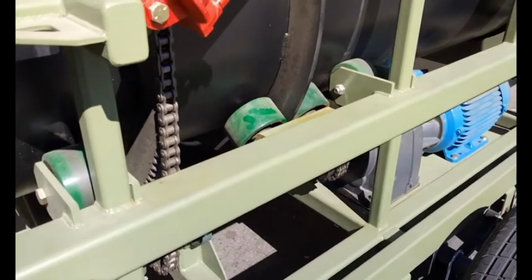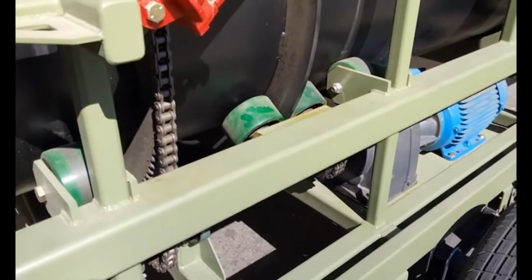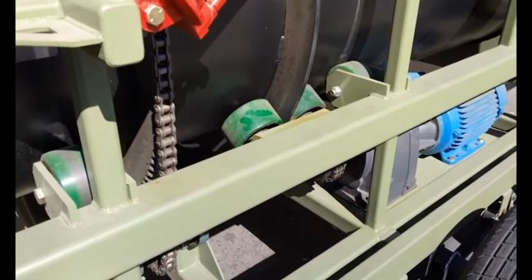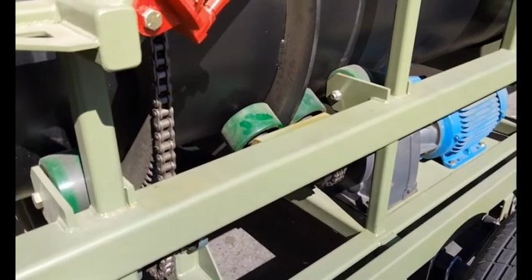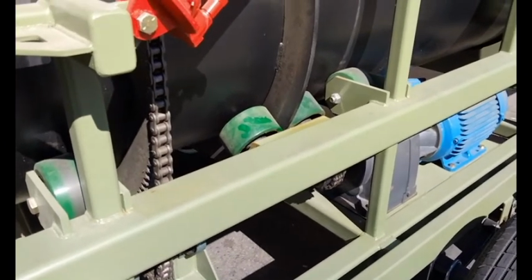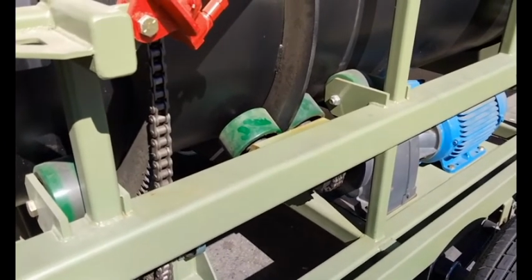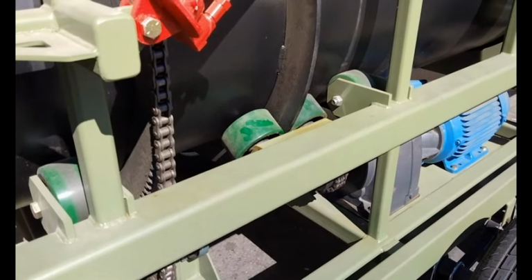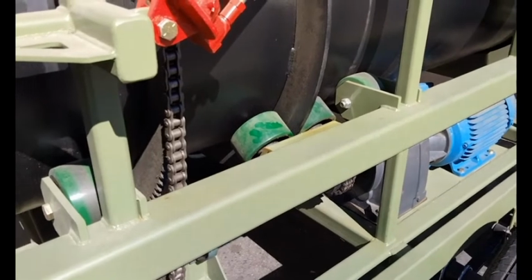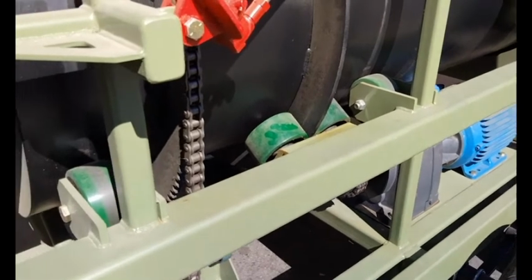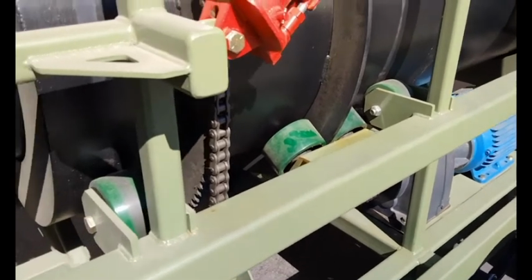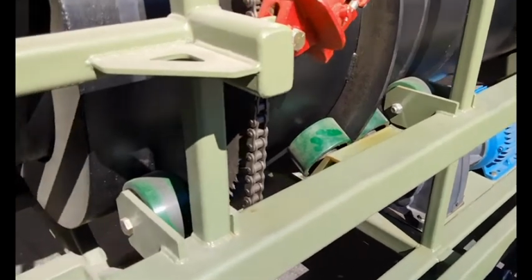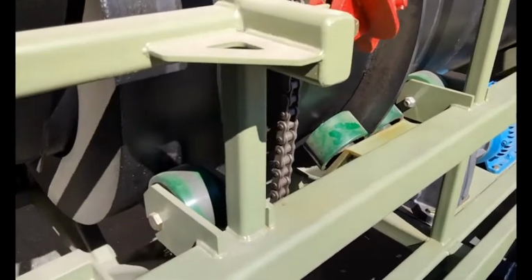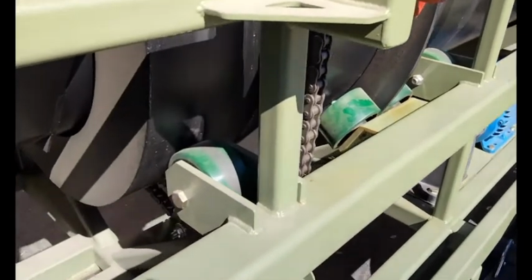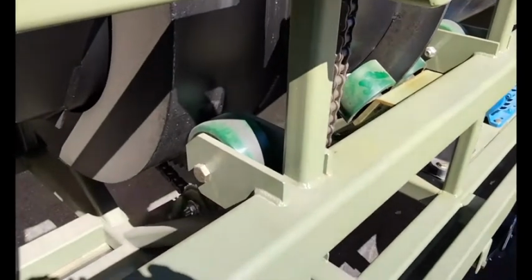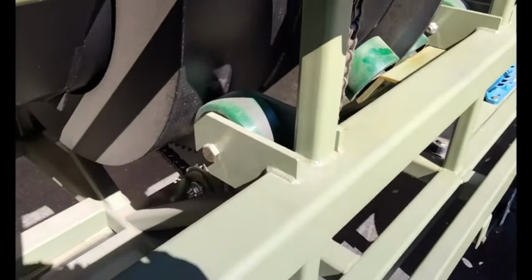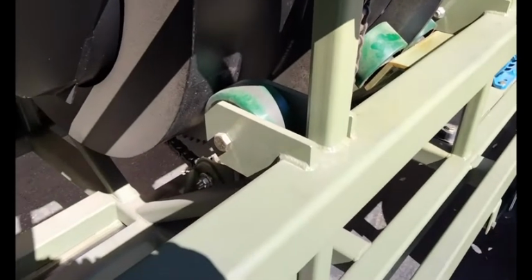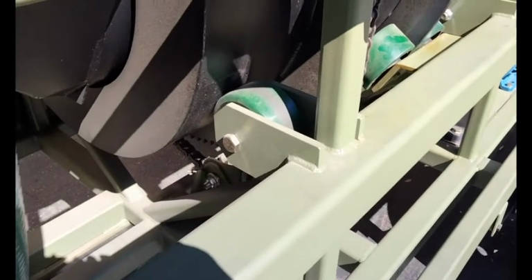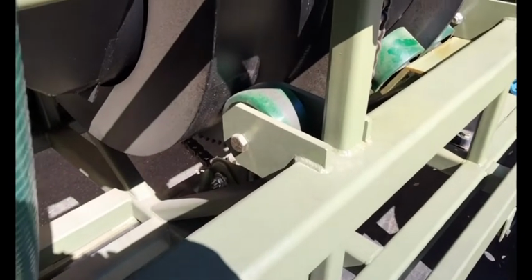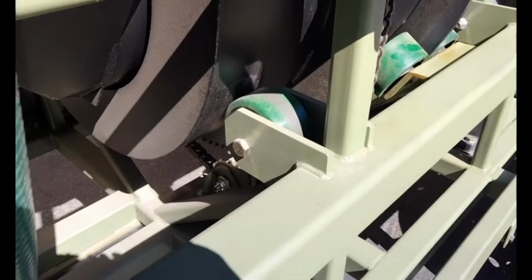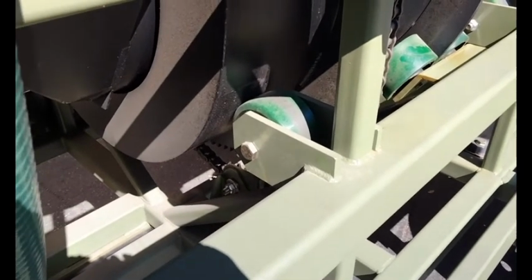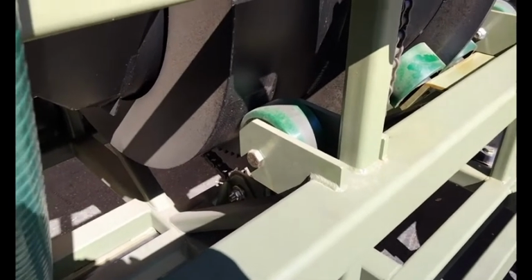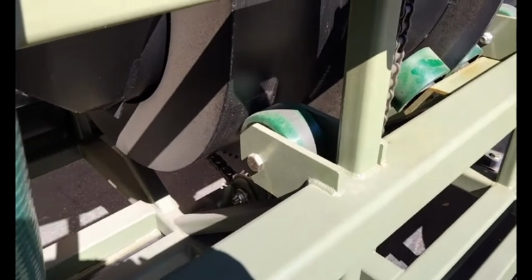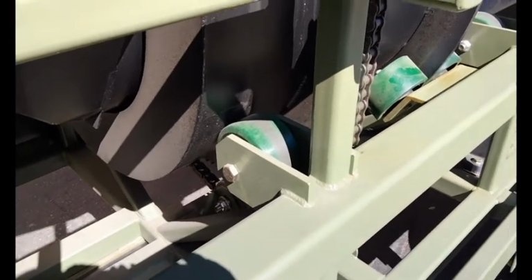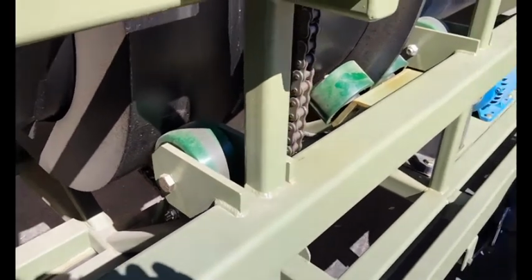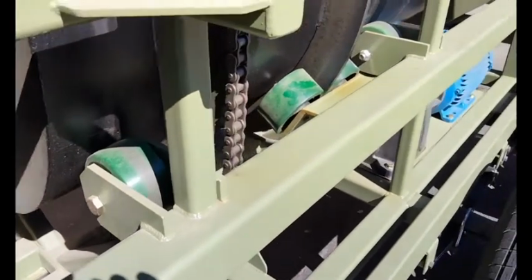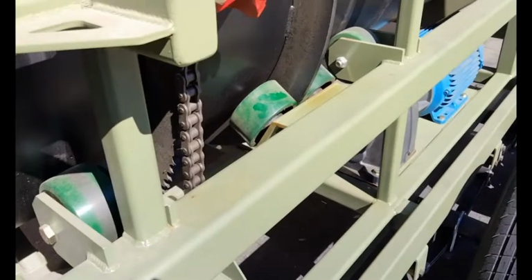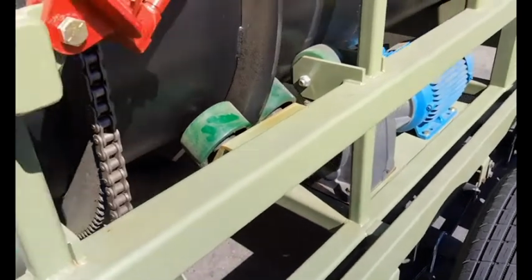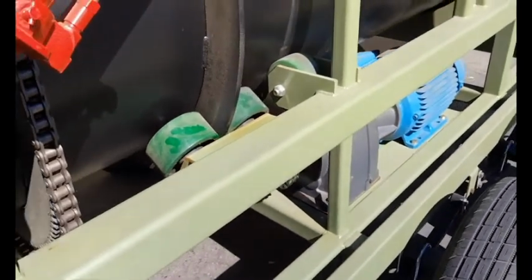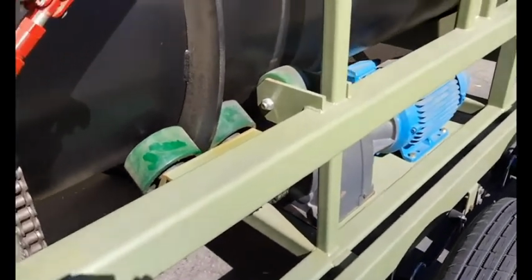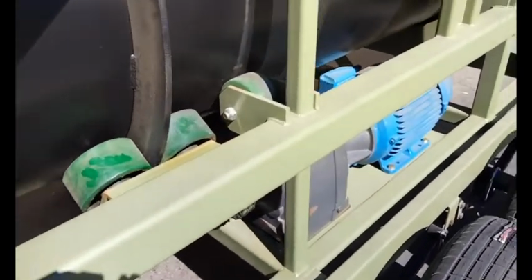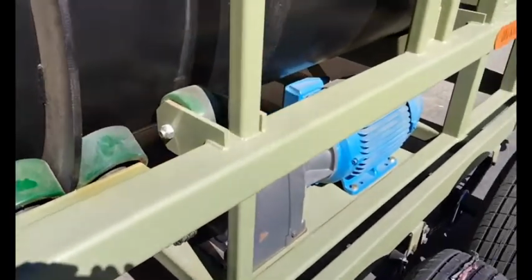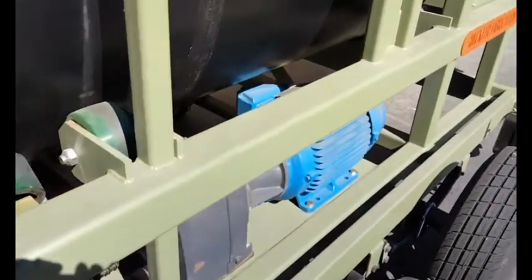There are double rollers on each side to guide the barrel. We use a urethane caster with sealed bearings.